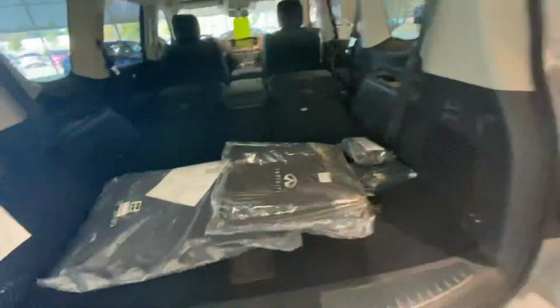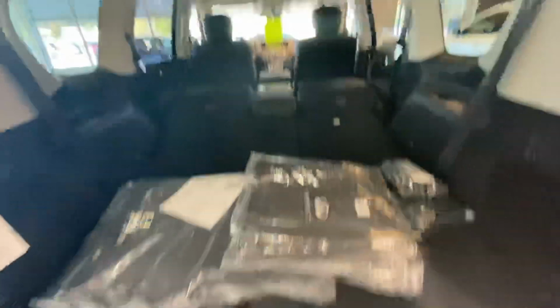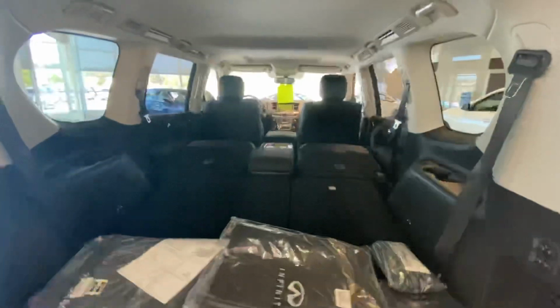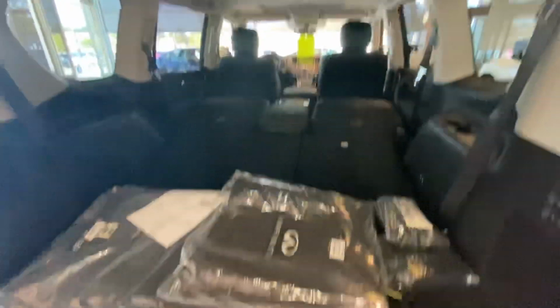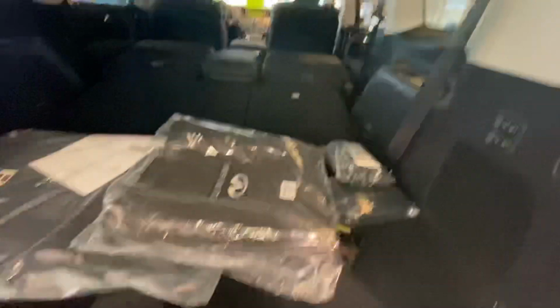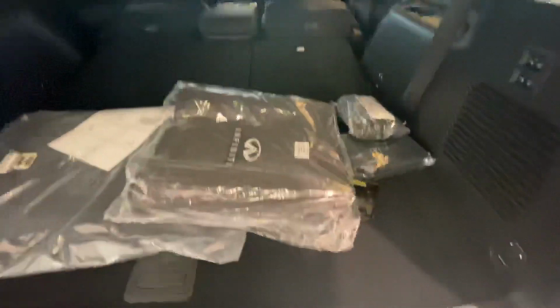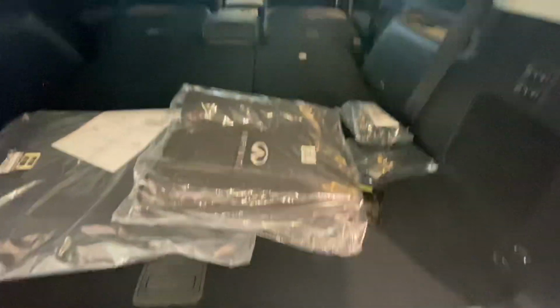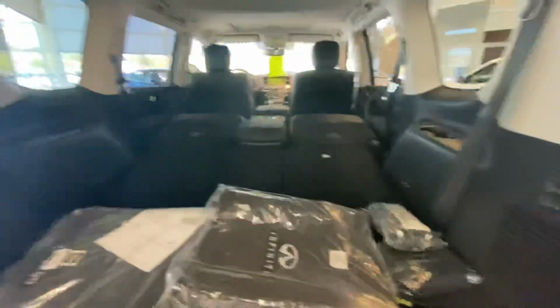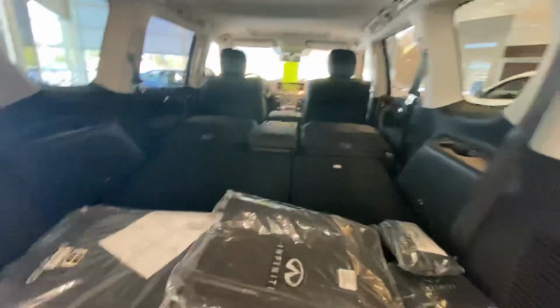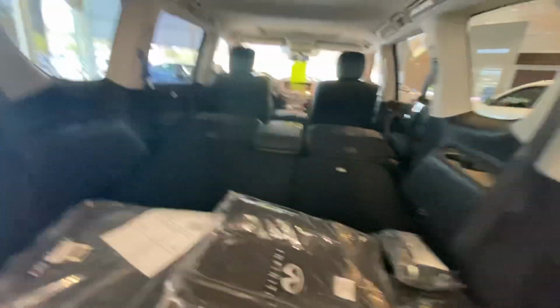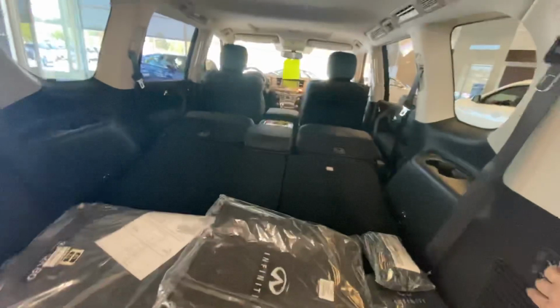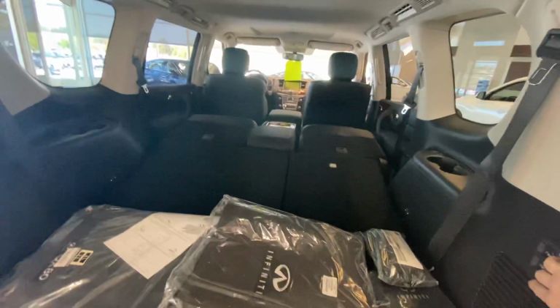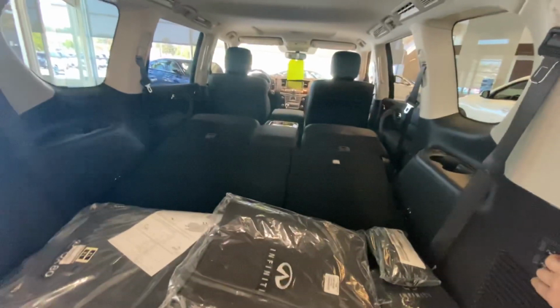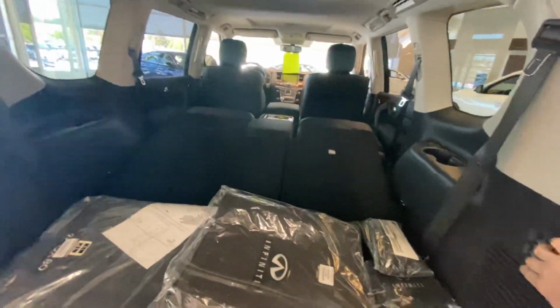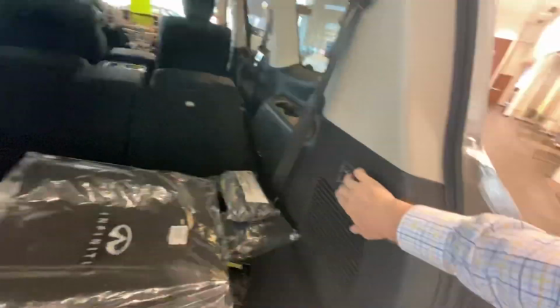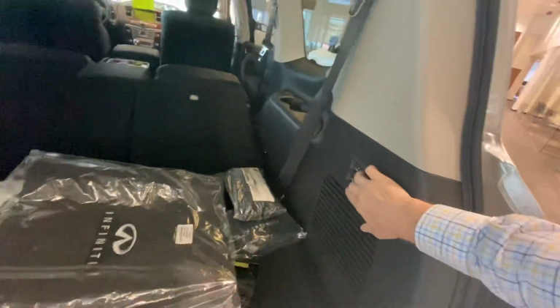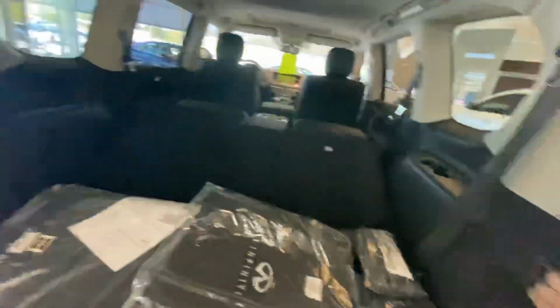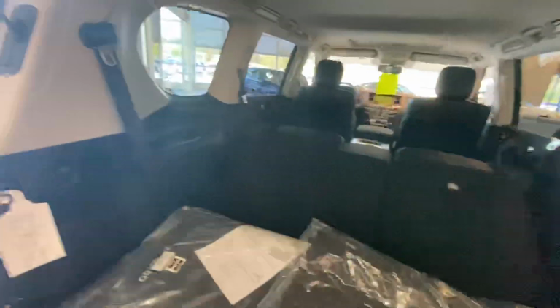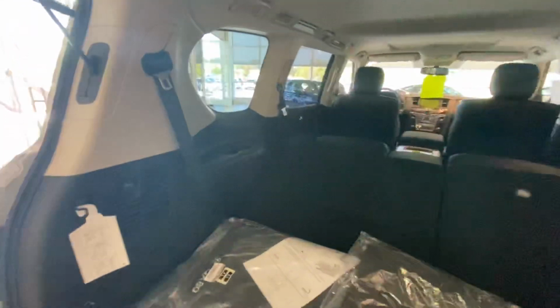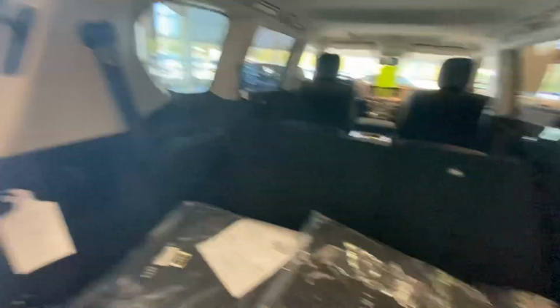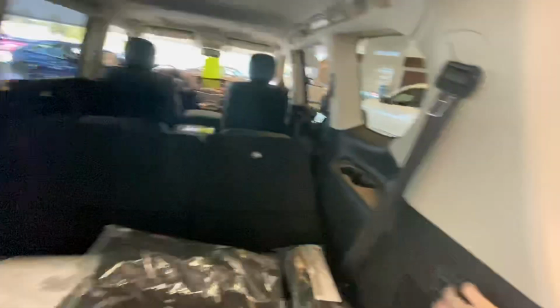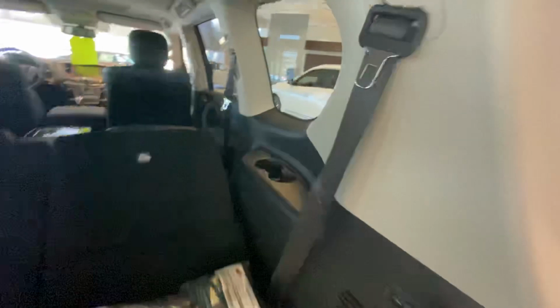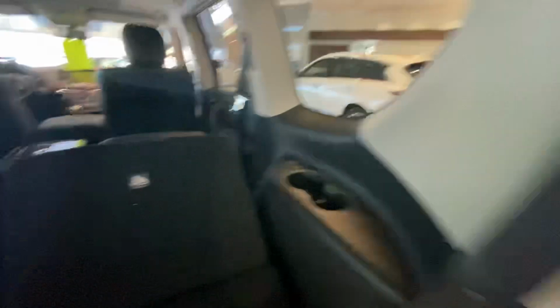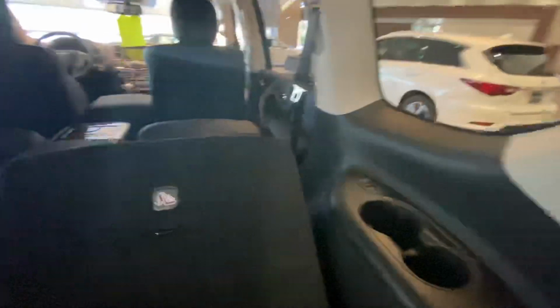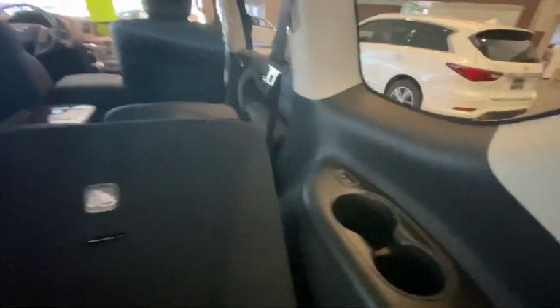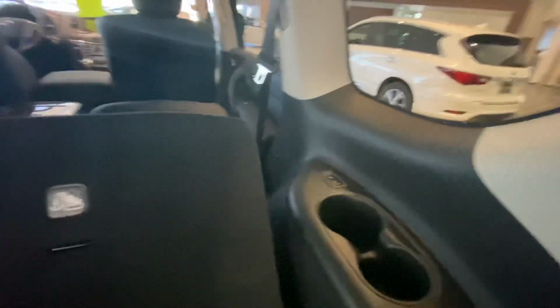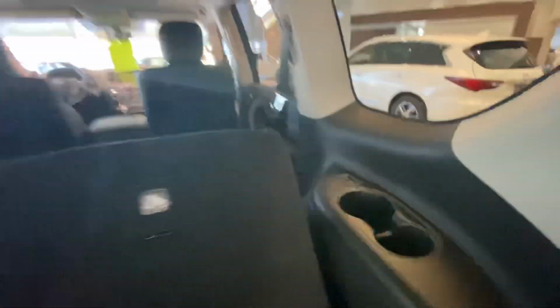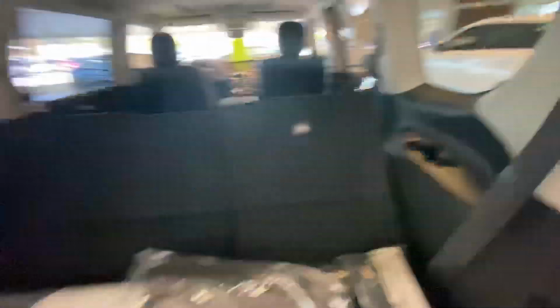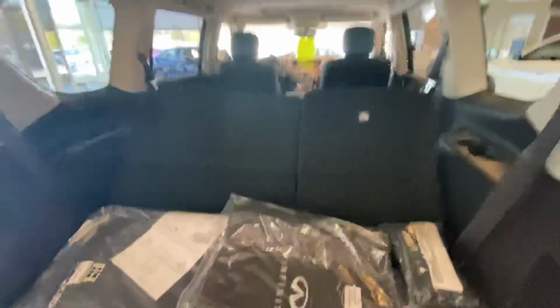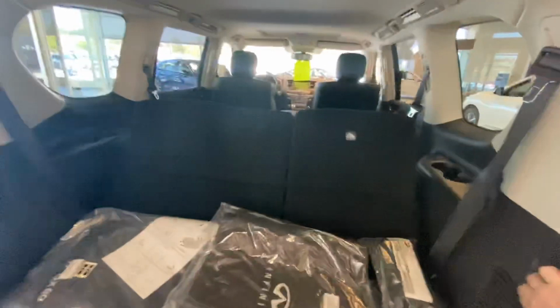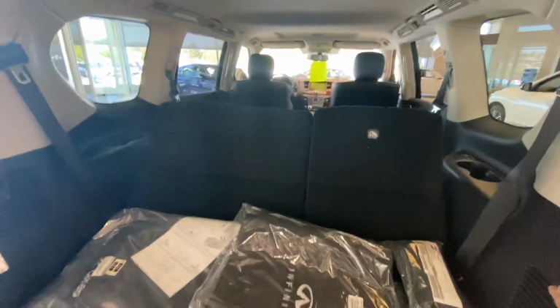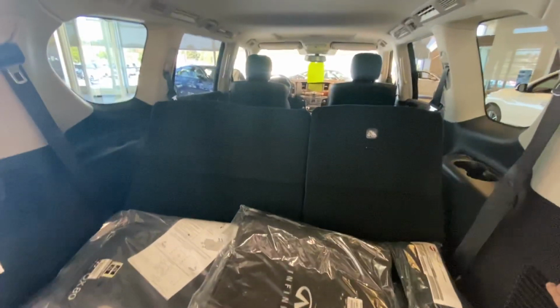You can see the seats are completely laid flat here, but they do electronically raise up with these buttons right here. There are also buttons on either side by the cup holders. Because they aren't fixed, you can lean those back as well.